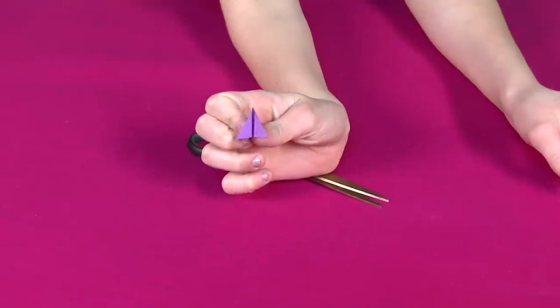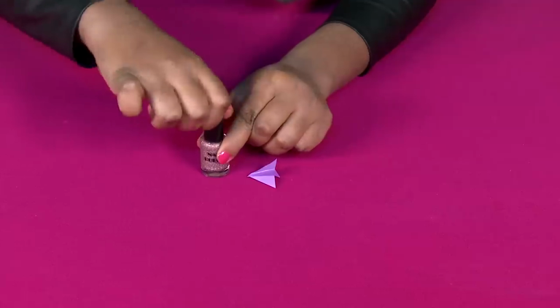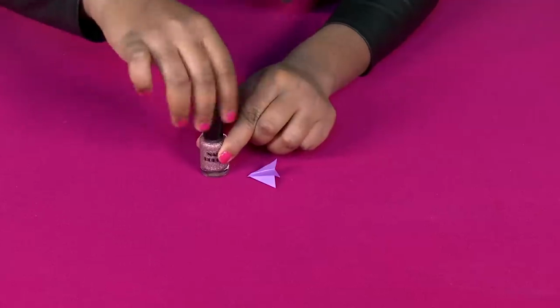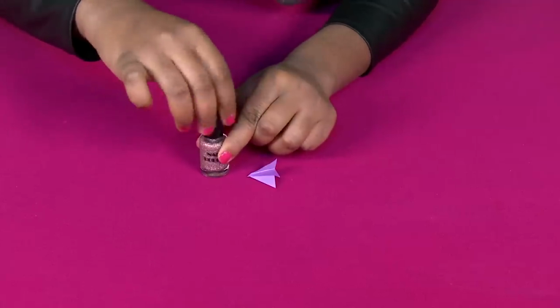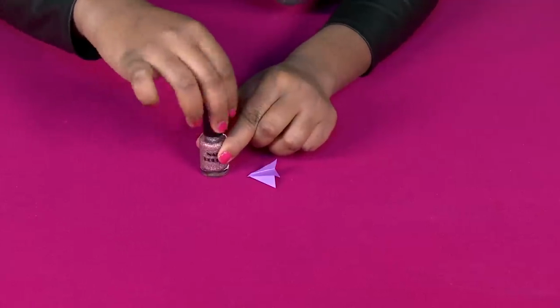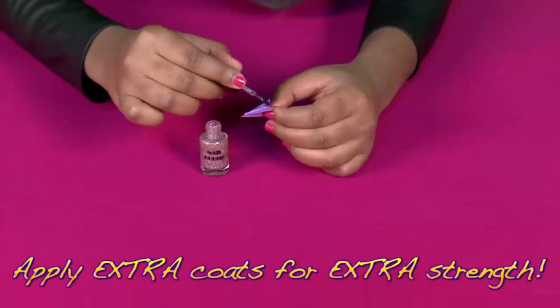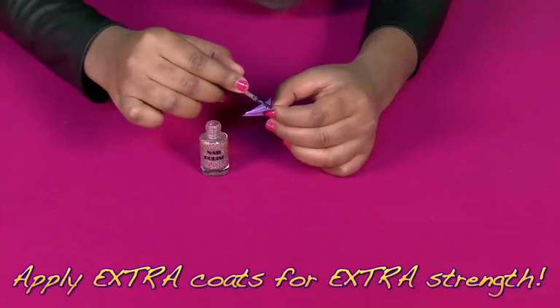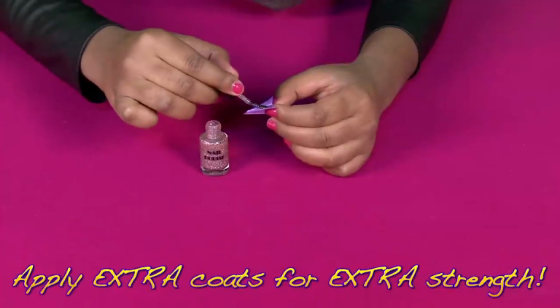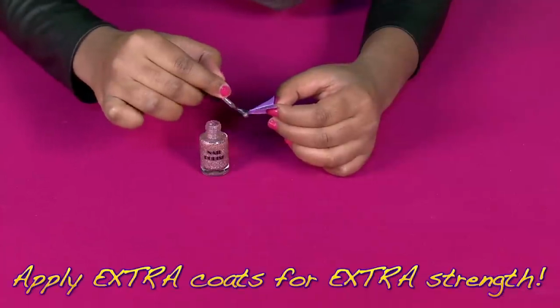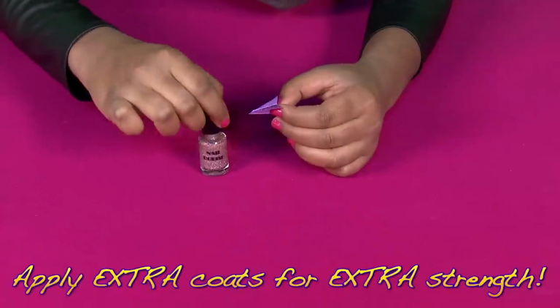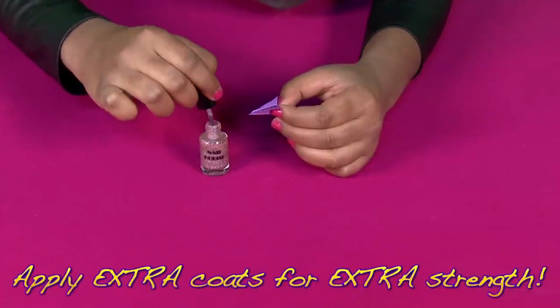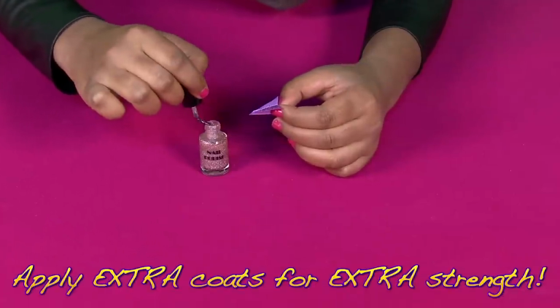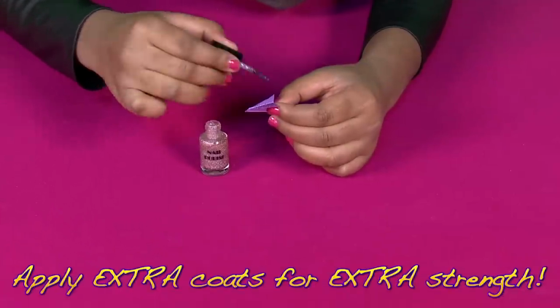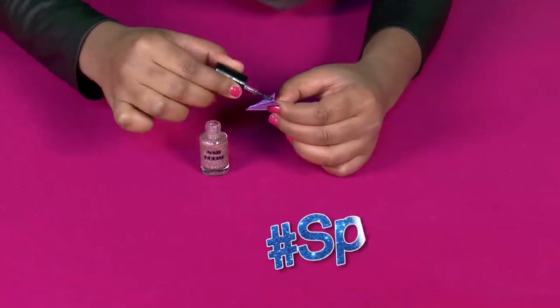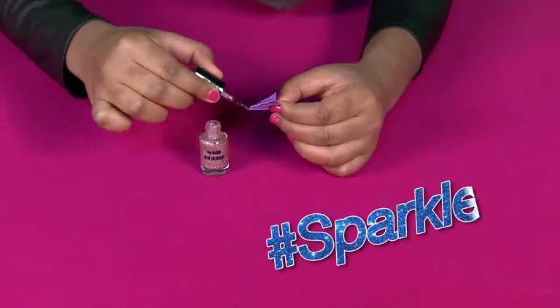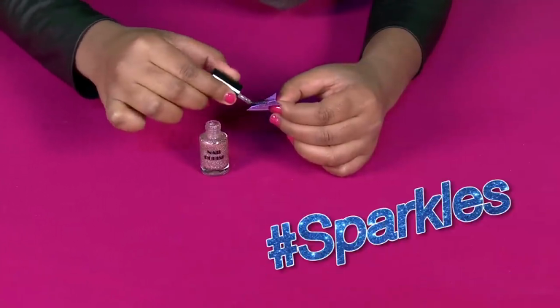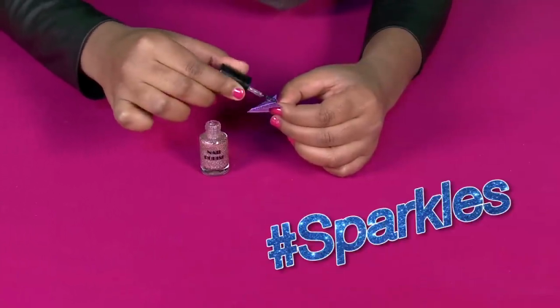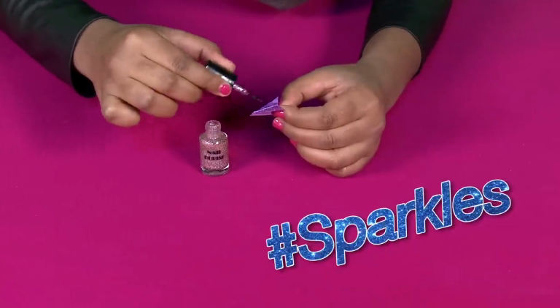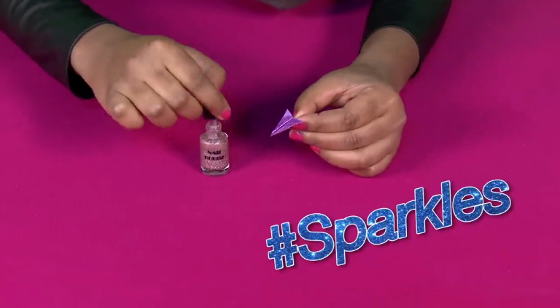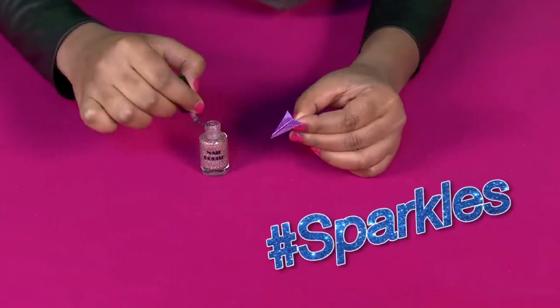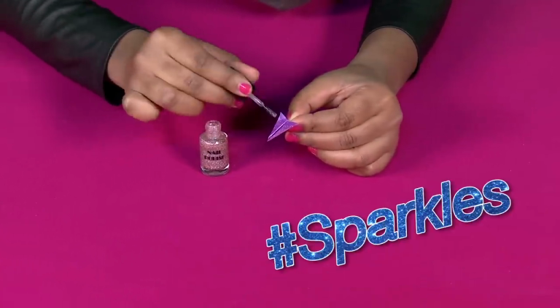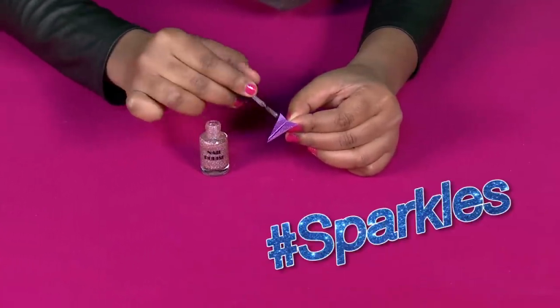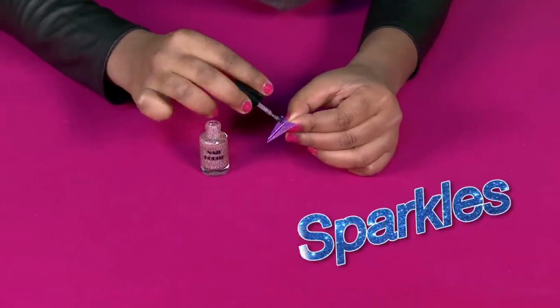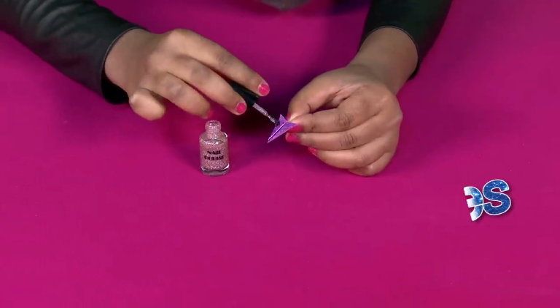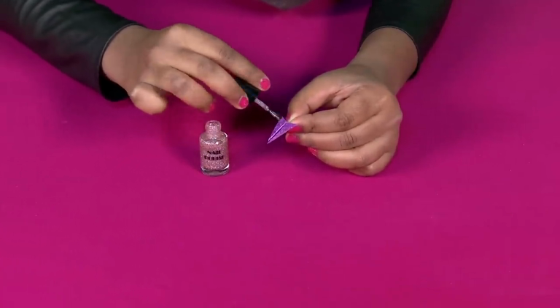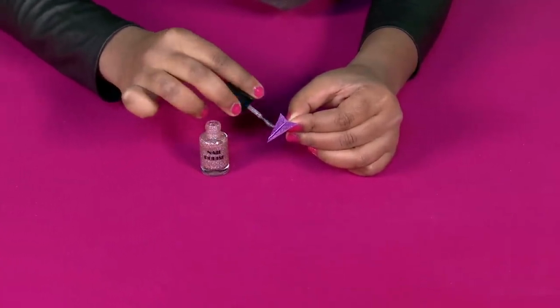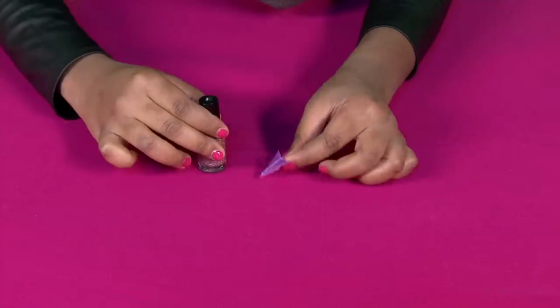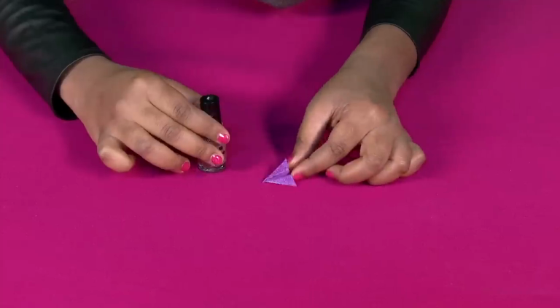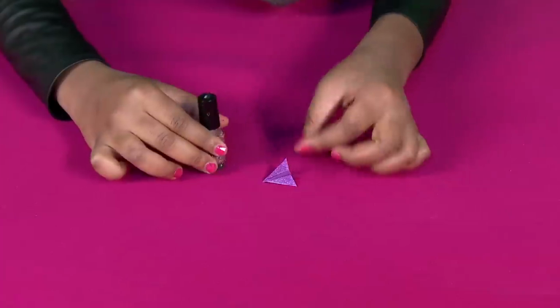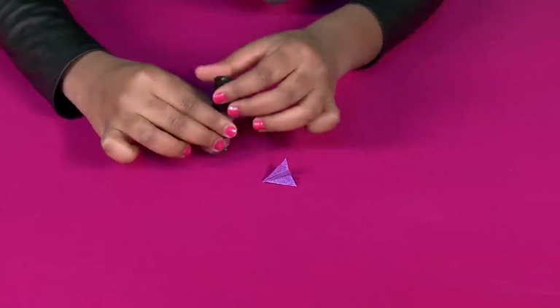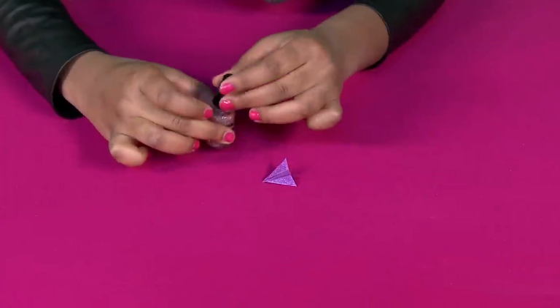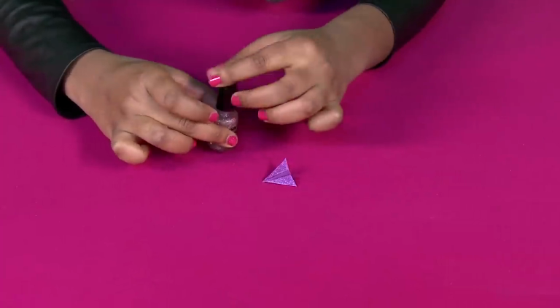Now you're ready to paint your airplane. This will harden the paper and make it sparkly — hashtag sparkles. Then just let that dry. You can watch Taylor Swift videos while you wait.